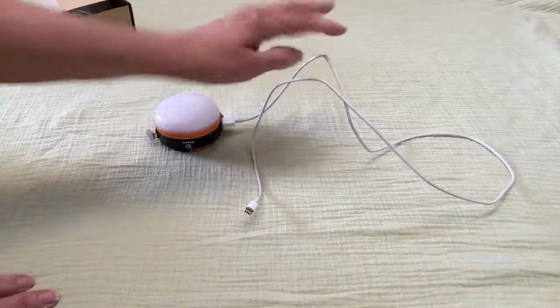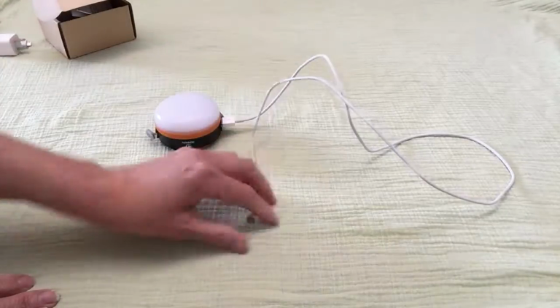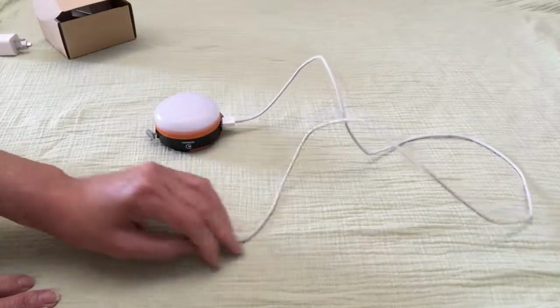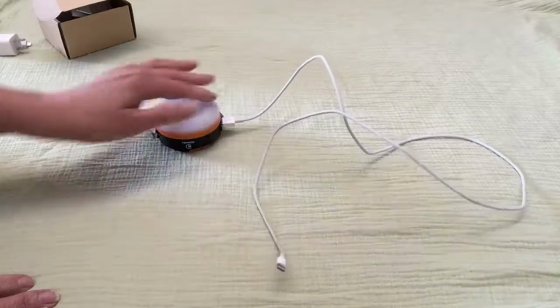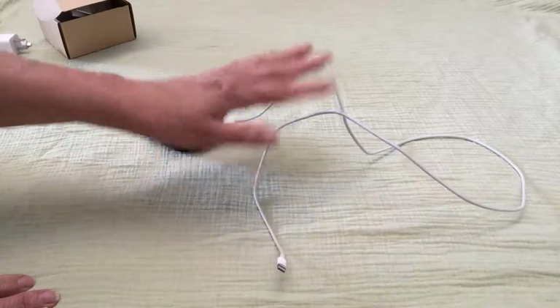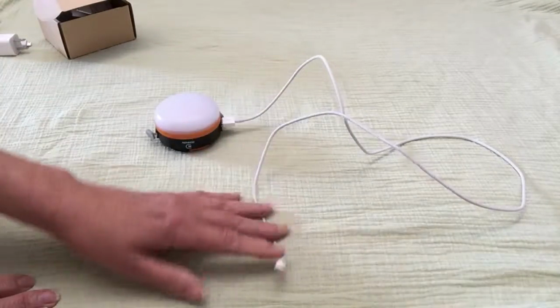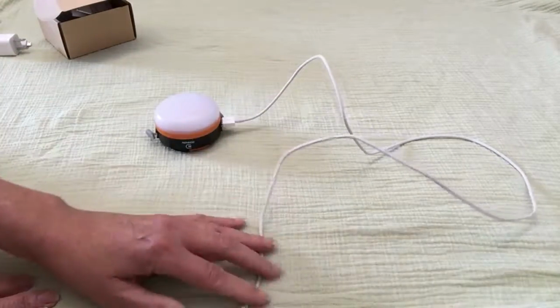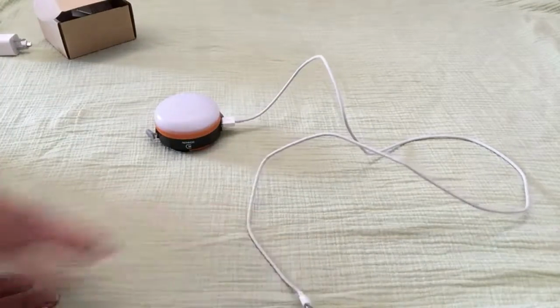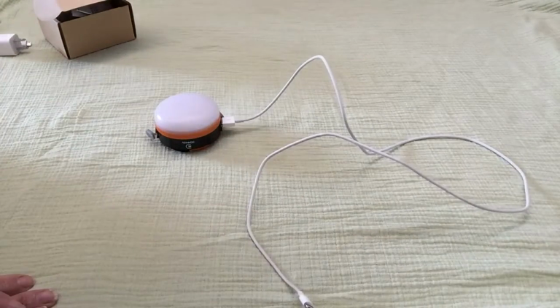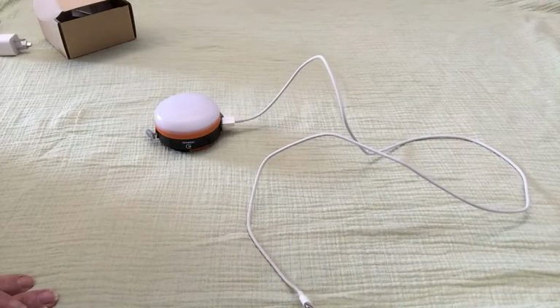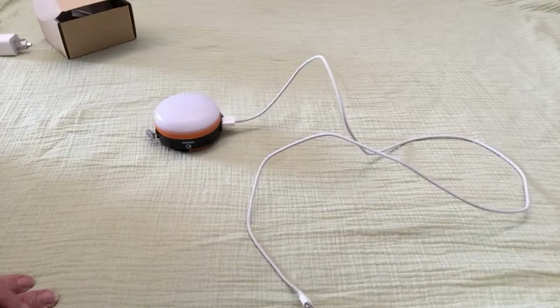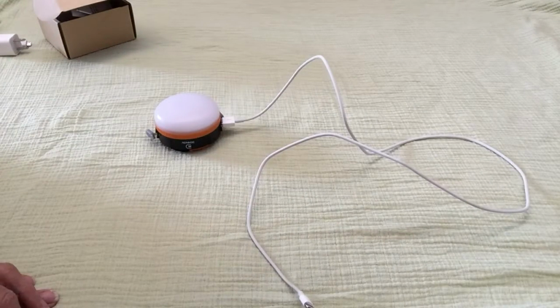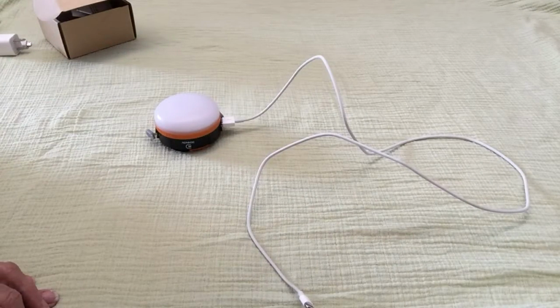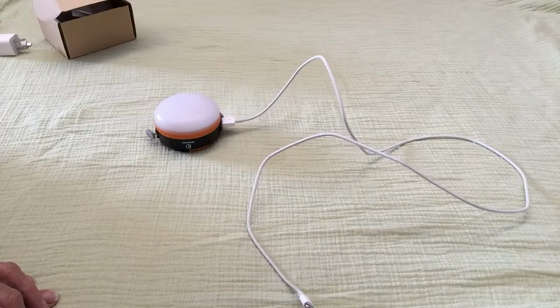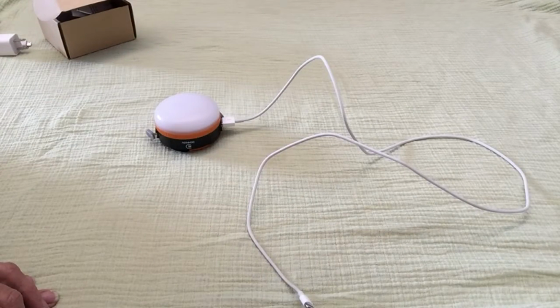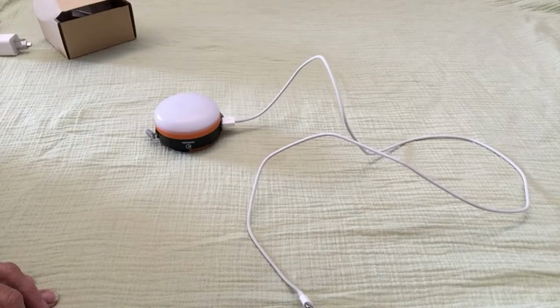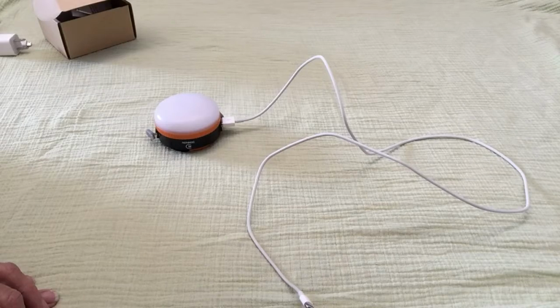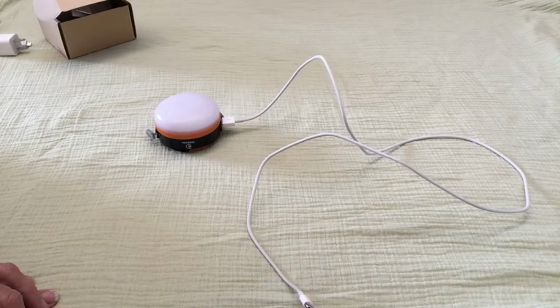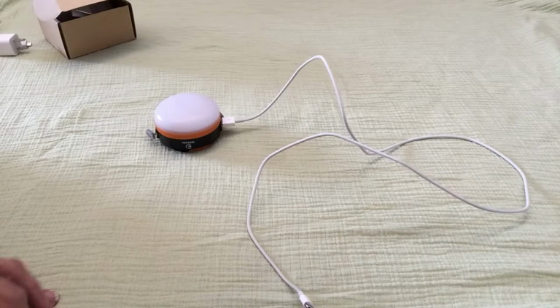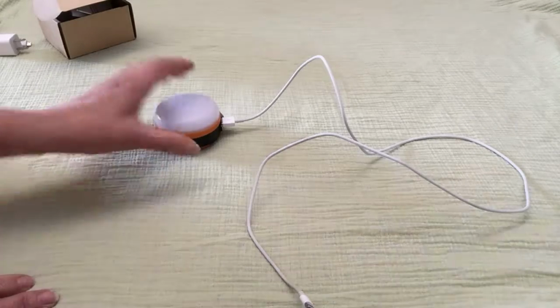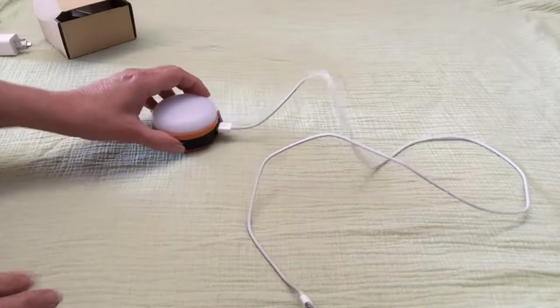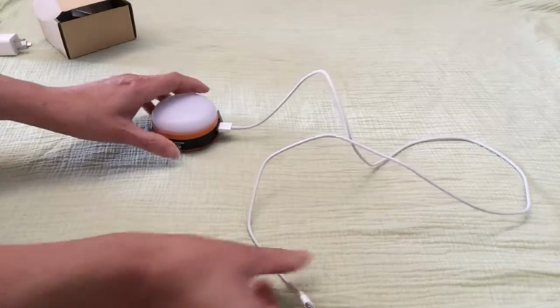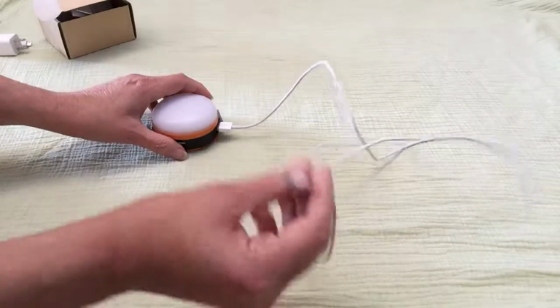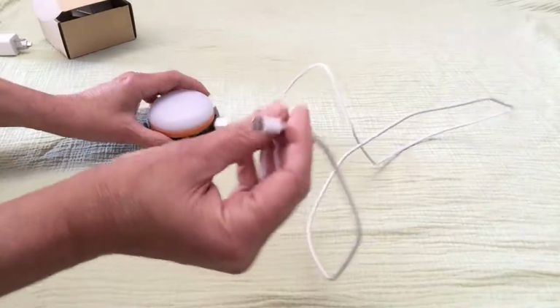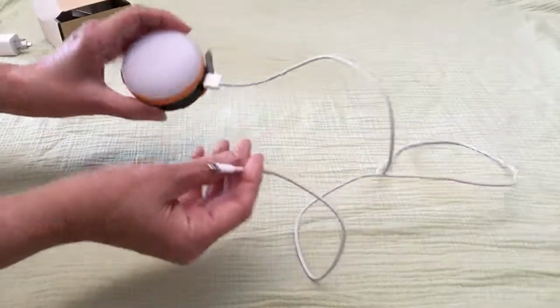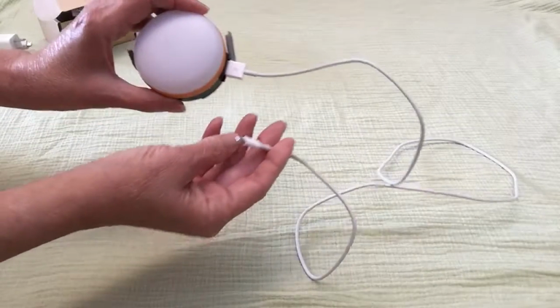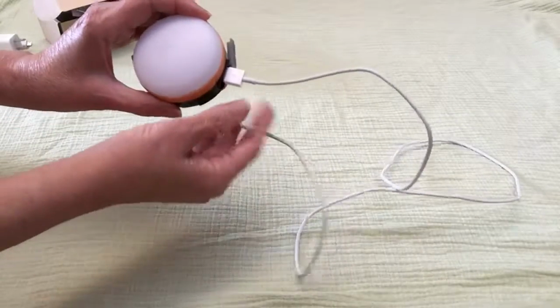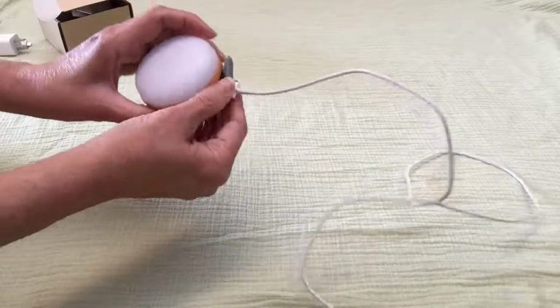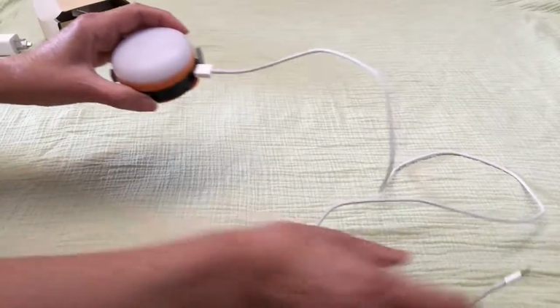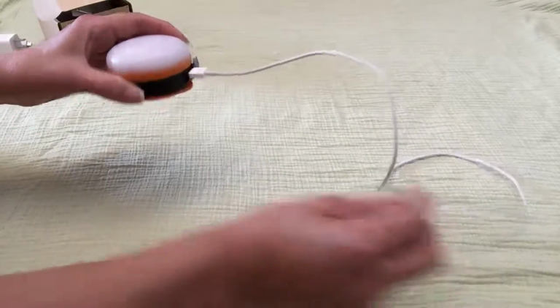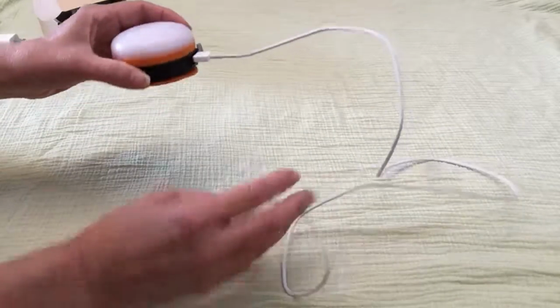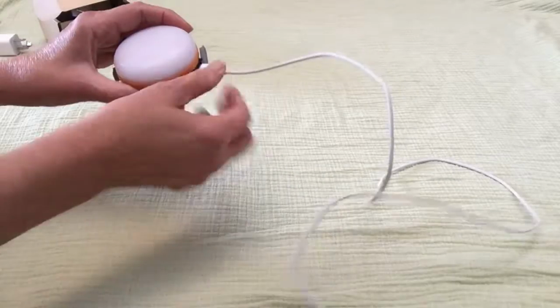The other side is really cool. If you're out on the pontoon or you're camping and your phone battery is getting low, you can plug in your phone and charge it right from here.